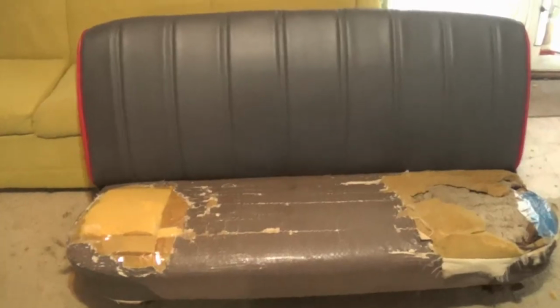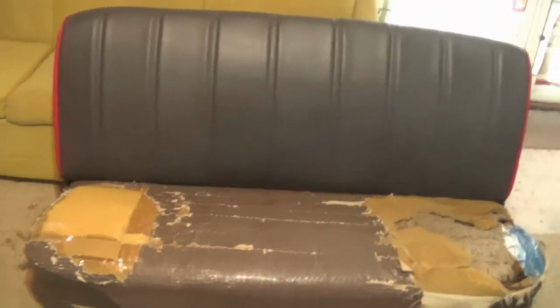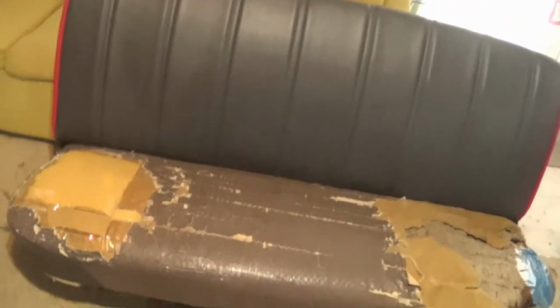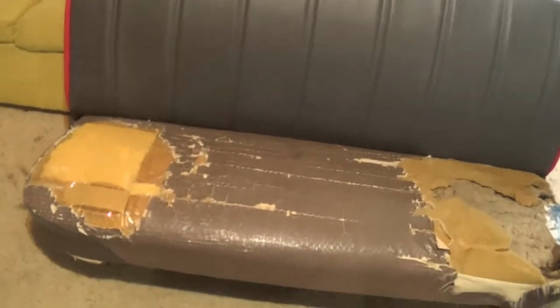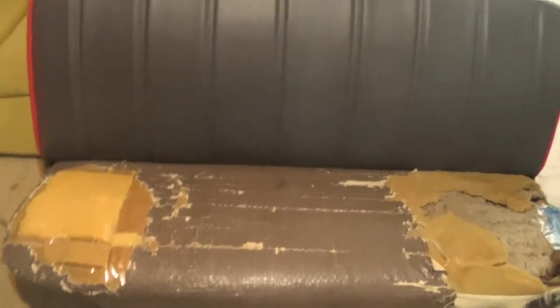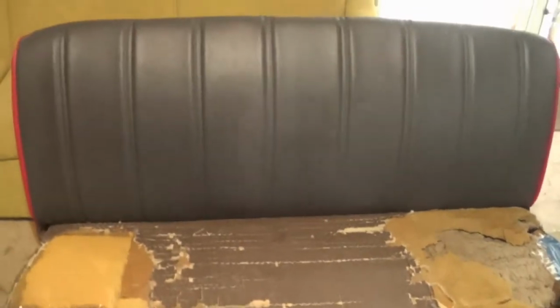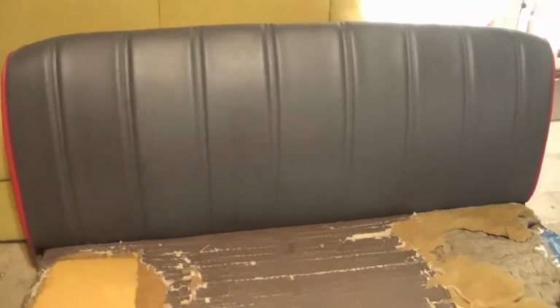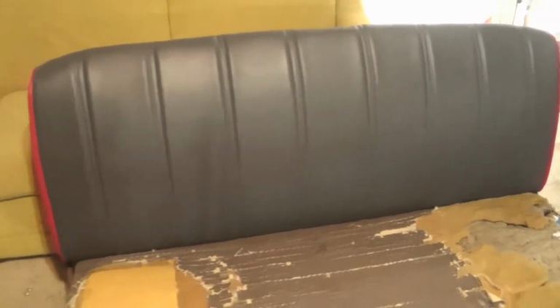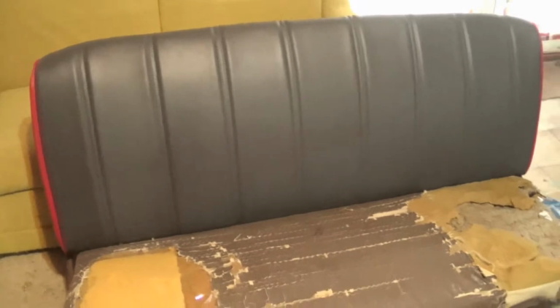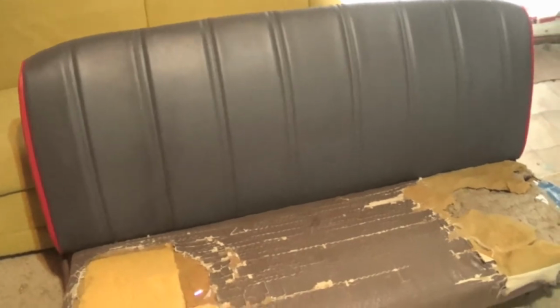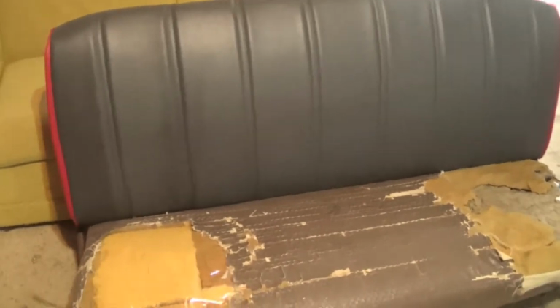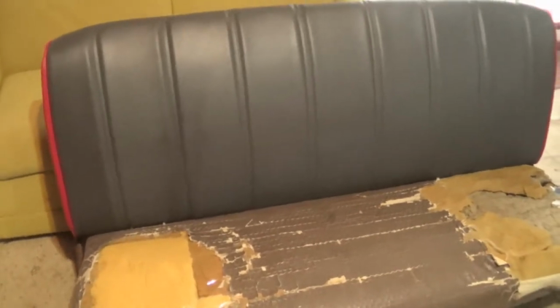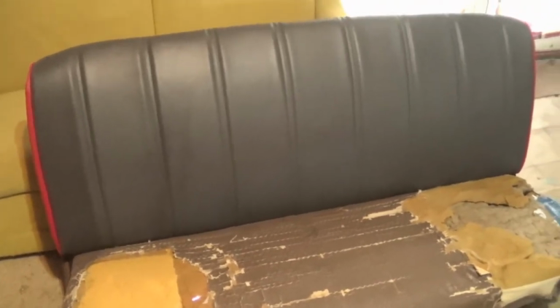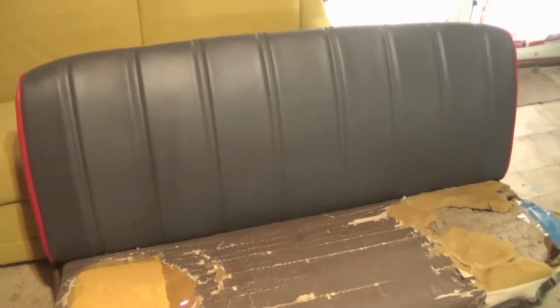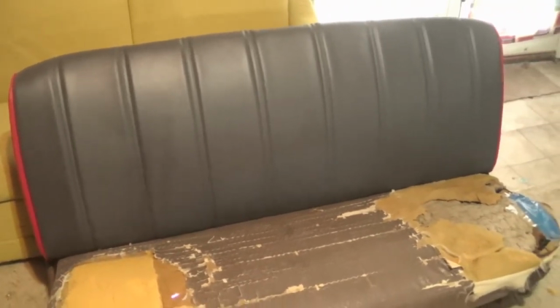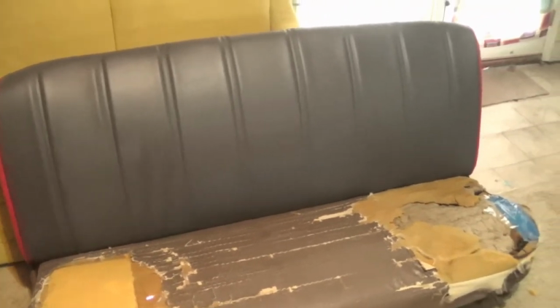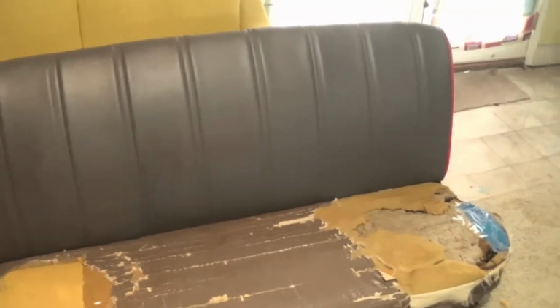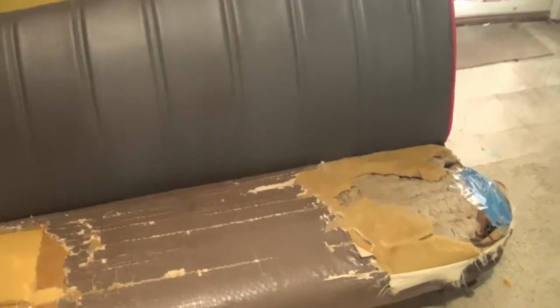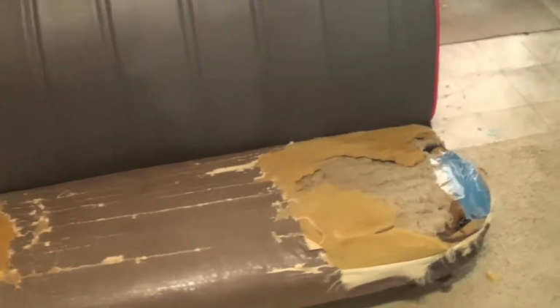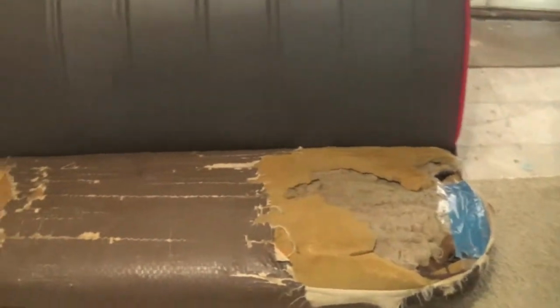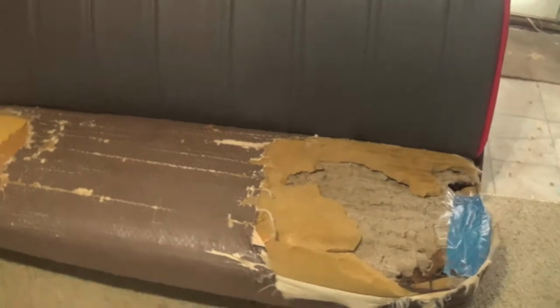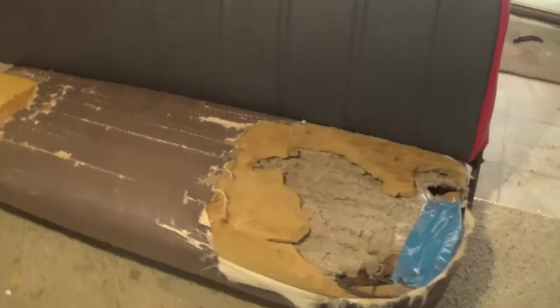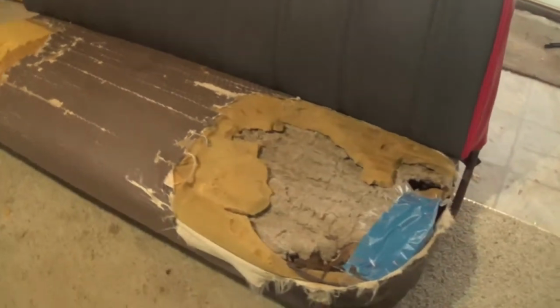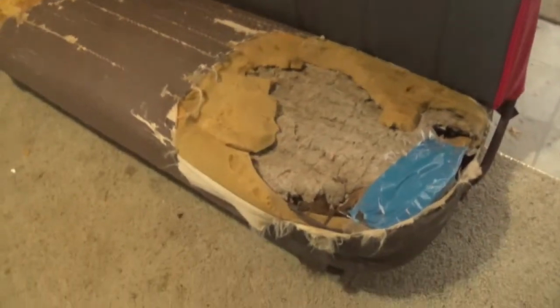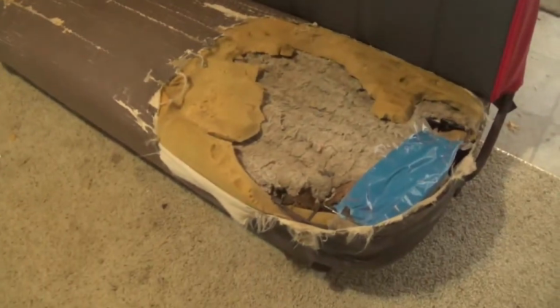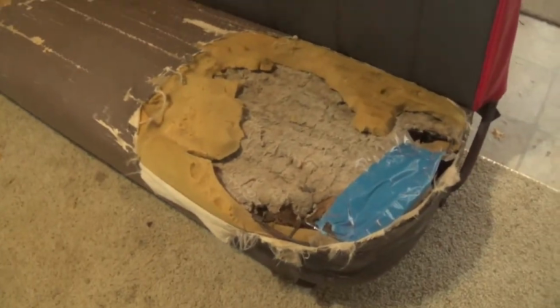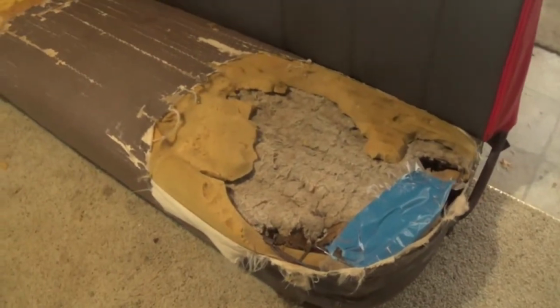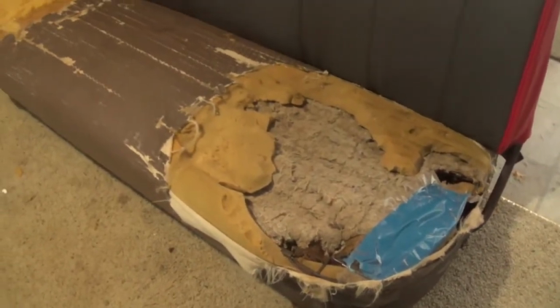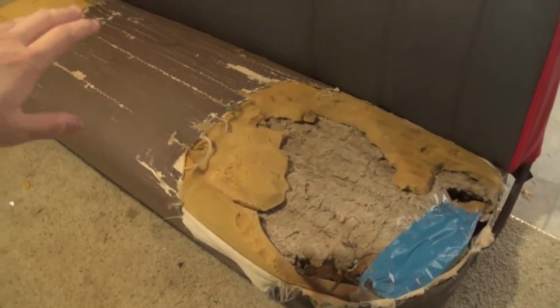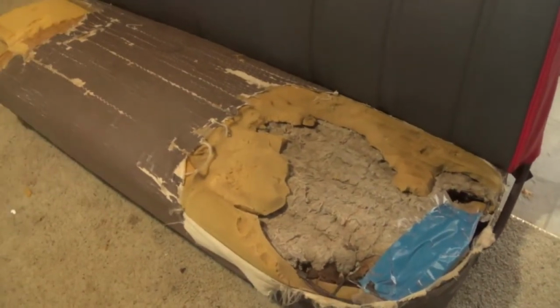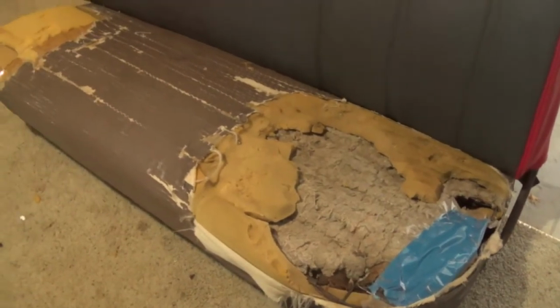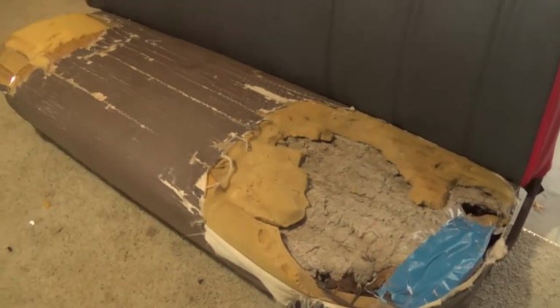Alright guys, so here's the bench seat, and as you can see, I've already done the back of it because I wanted to get a little bit of practice in before I started filming this video. This is the main part I'm going to be focused on right now — this massive hole in the bottom section of the bench seat.